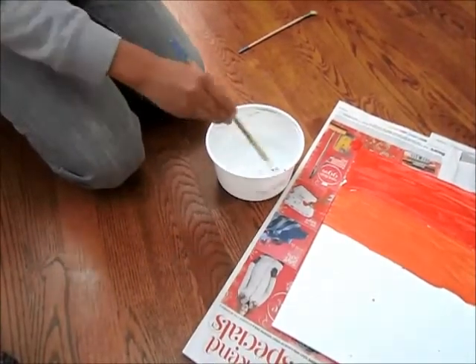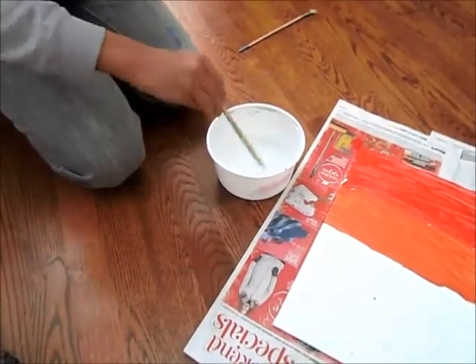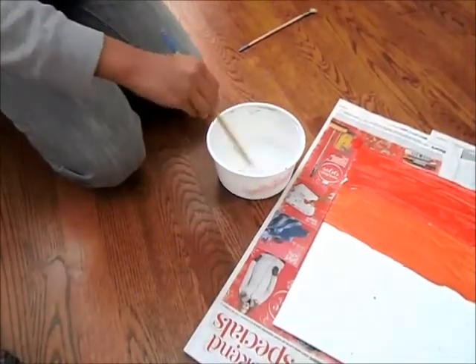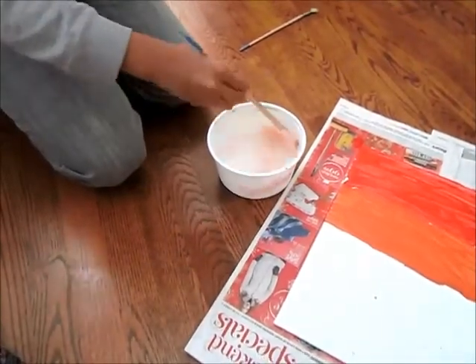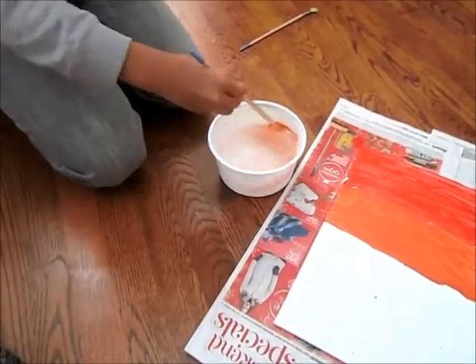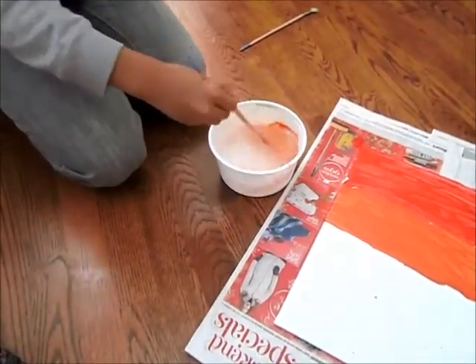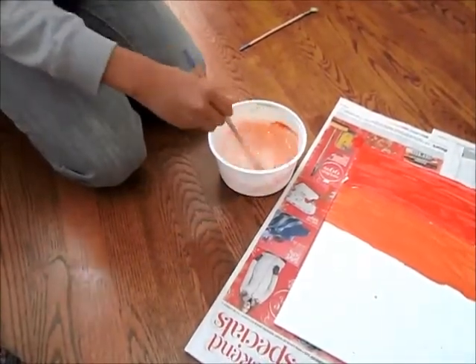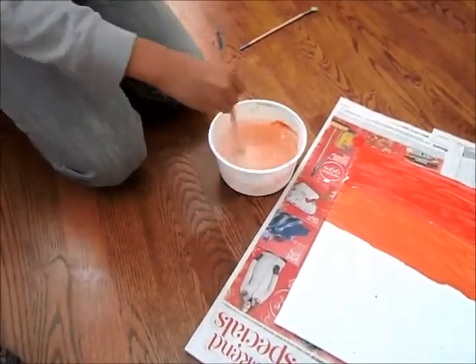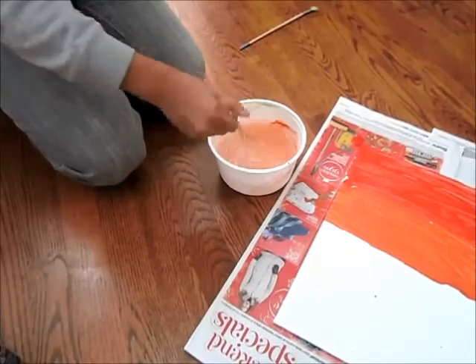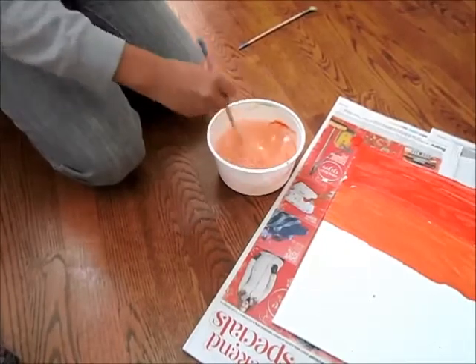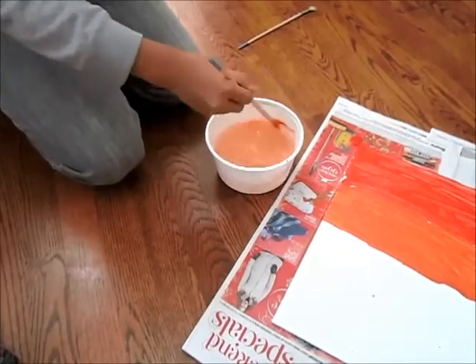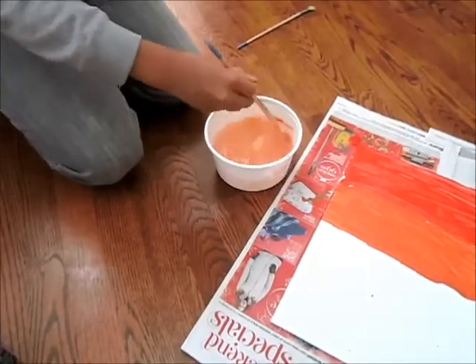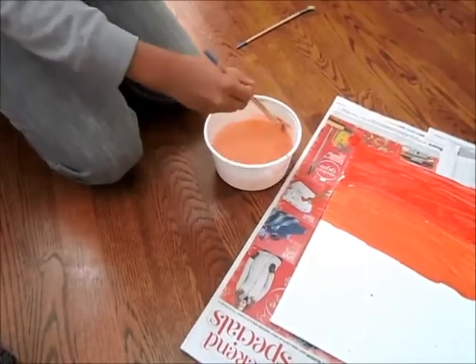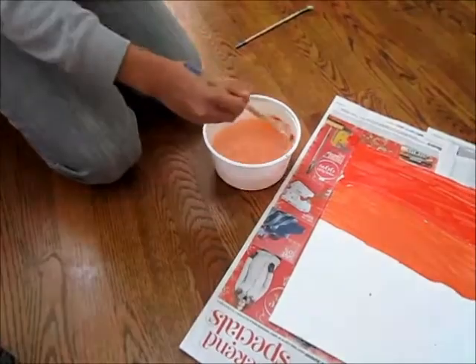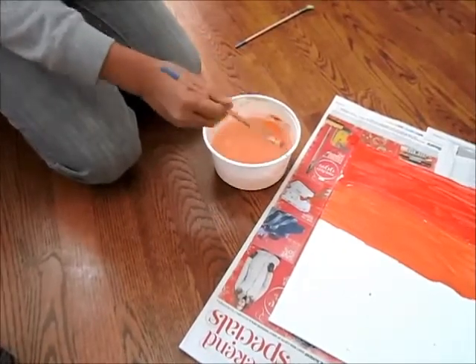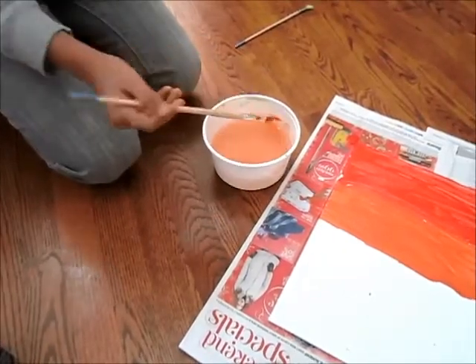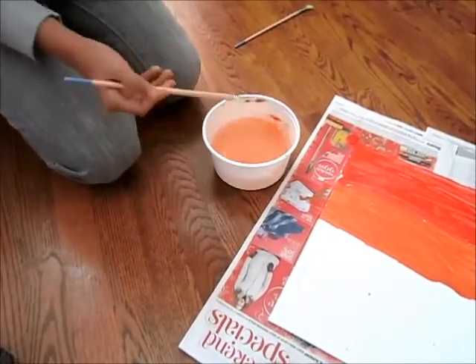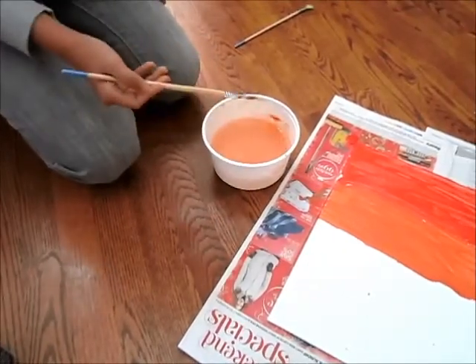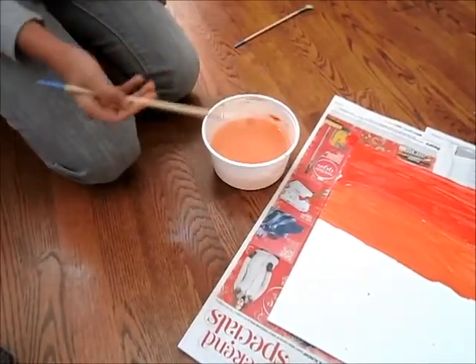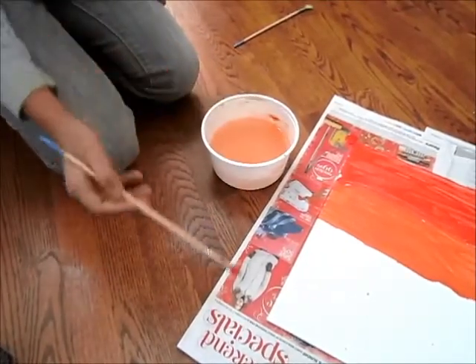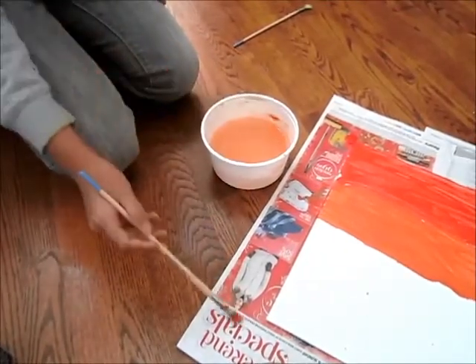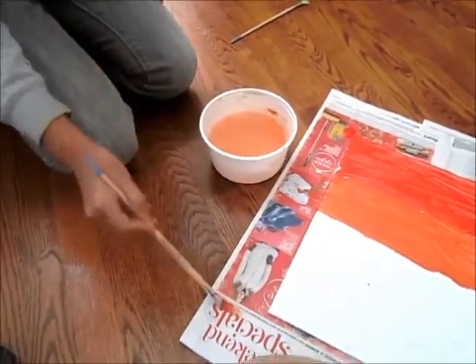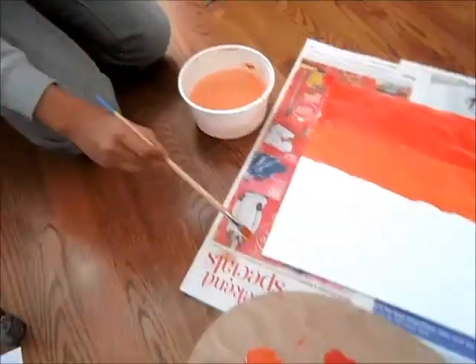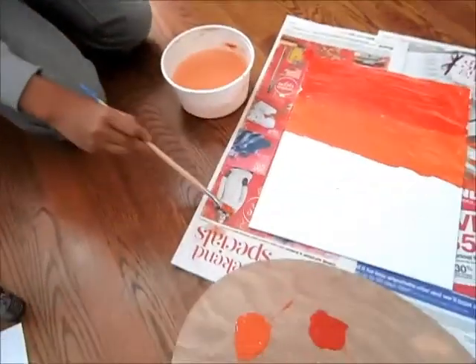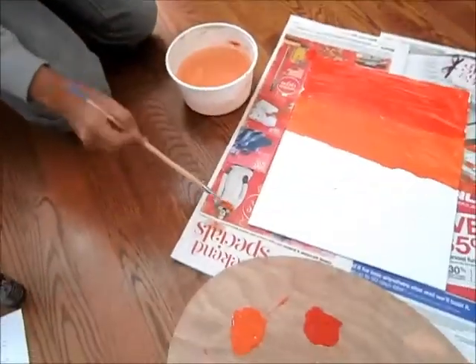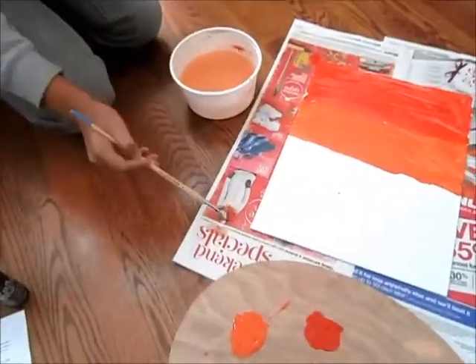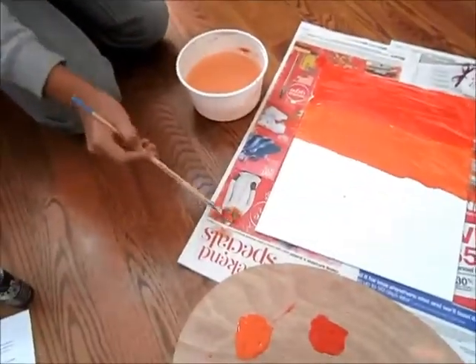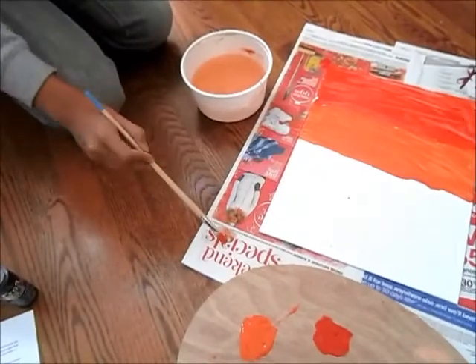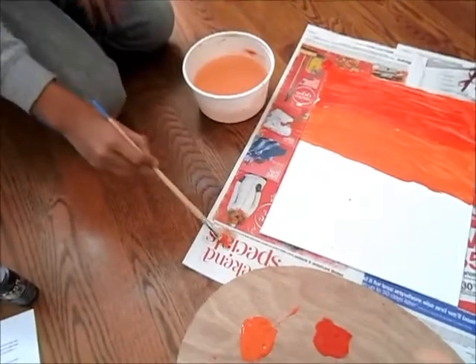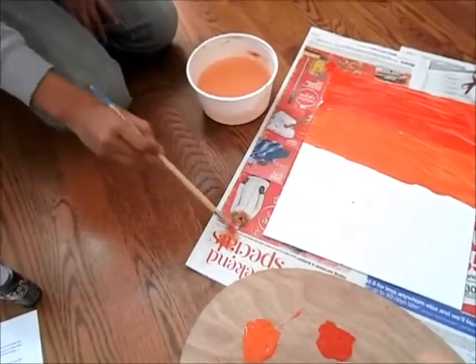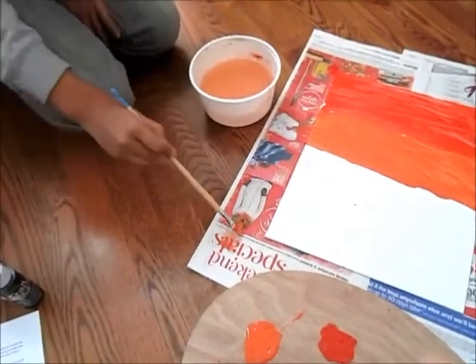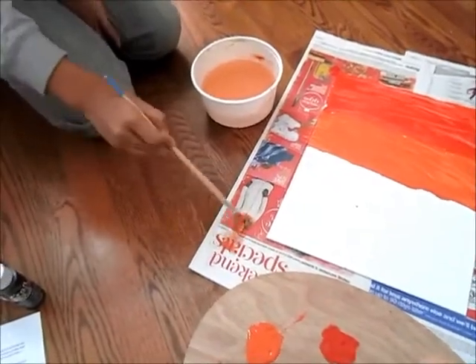Tip: Don't paint with a wet paintbrush — it might make a mess. Dry off your brush on newspaper or paper lying beside you.